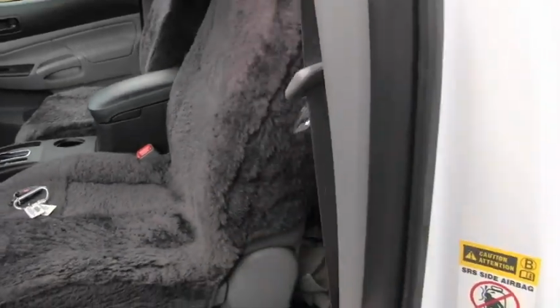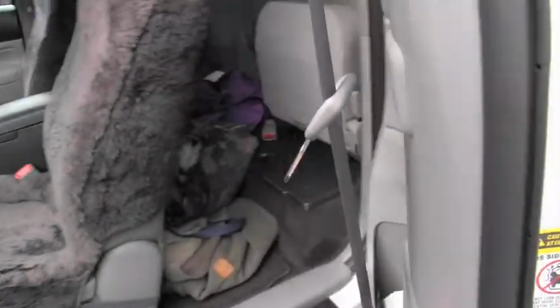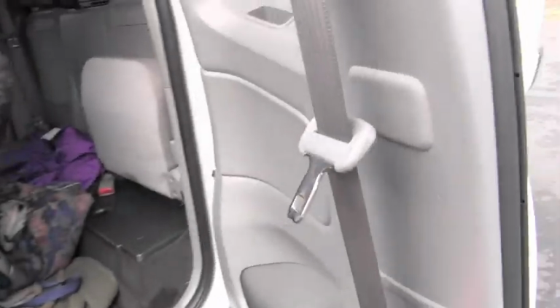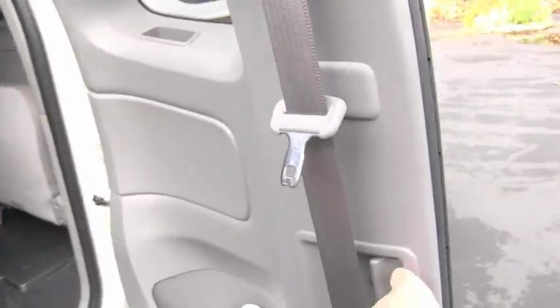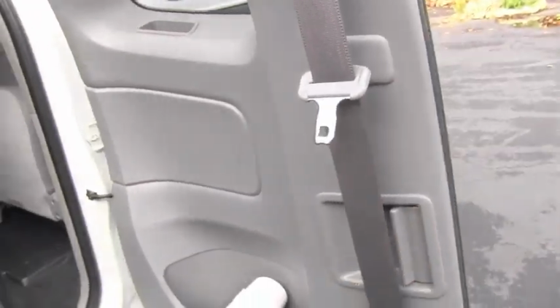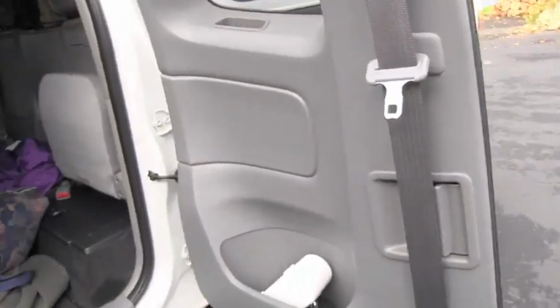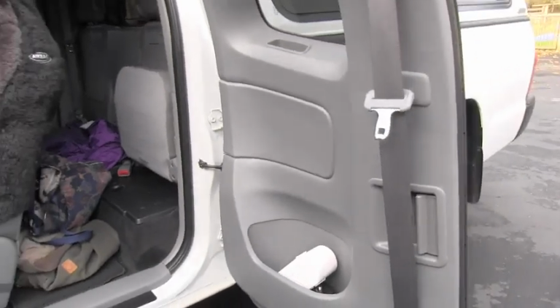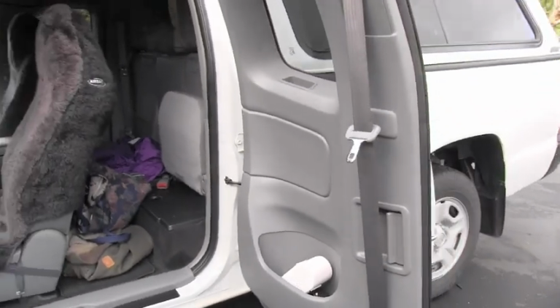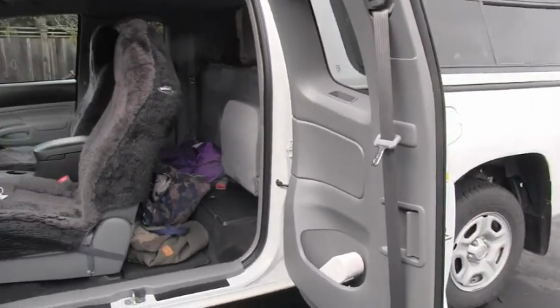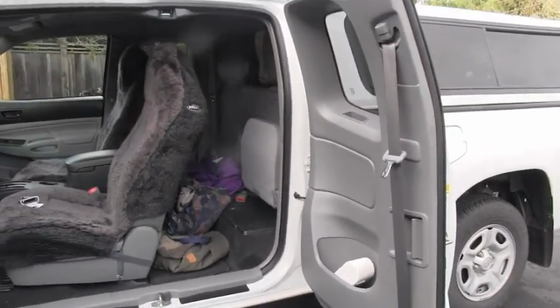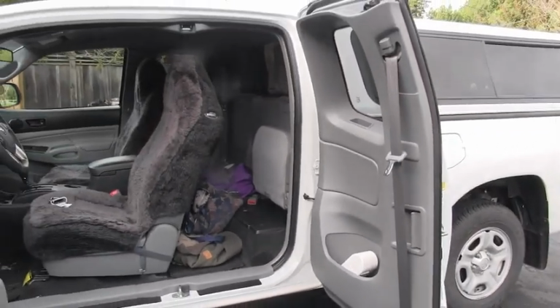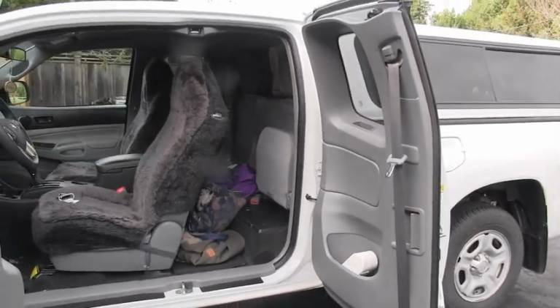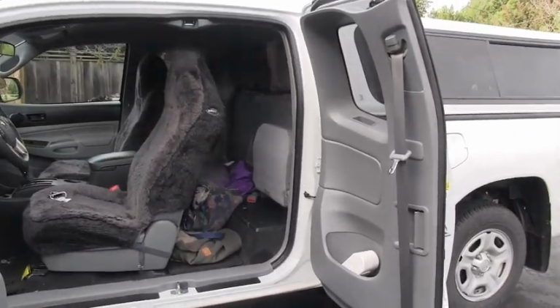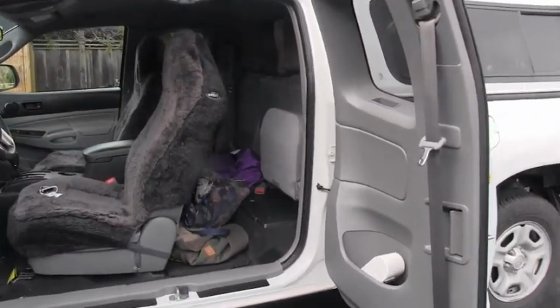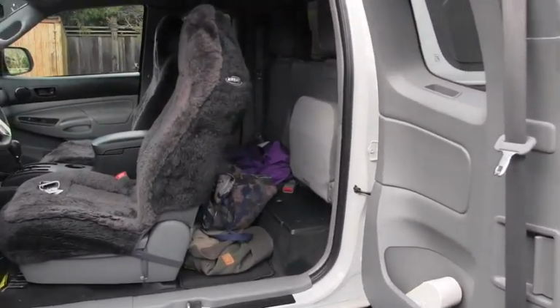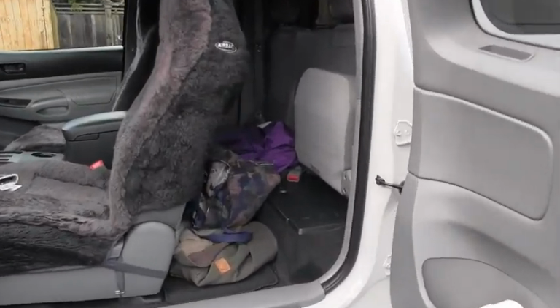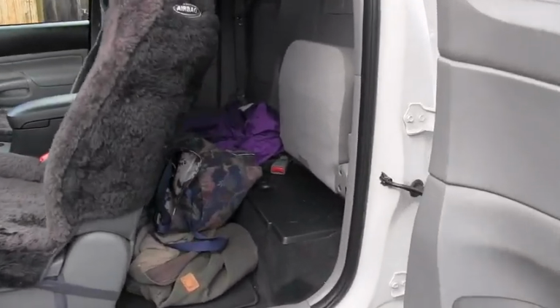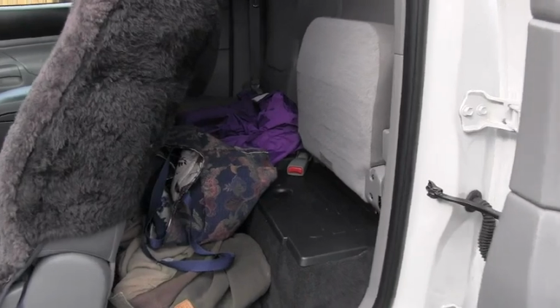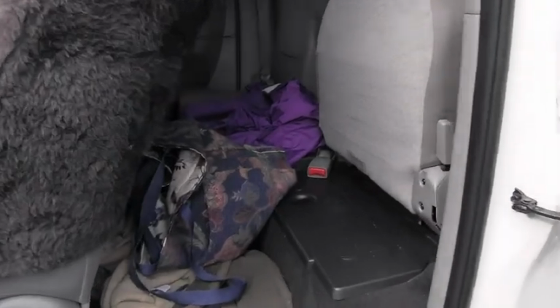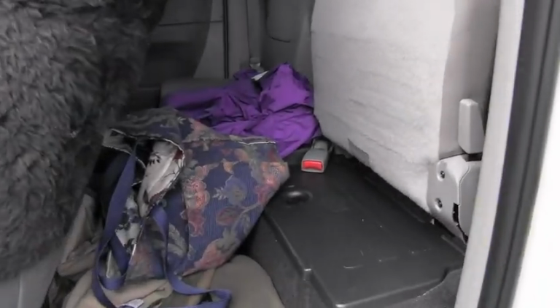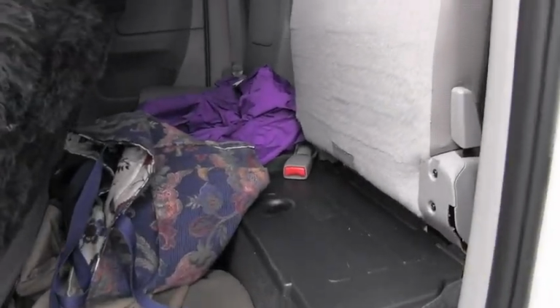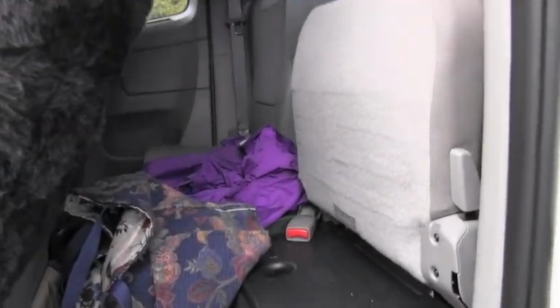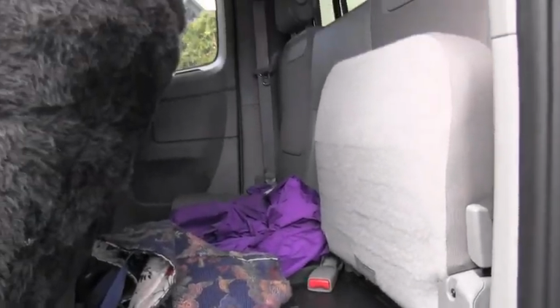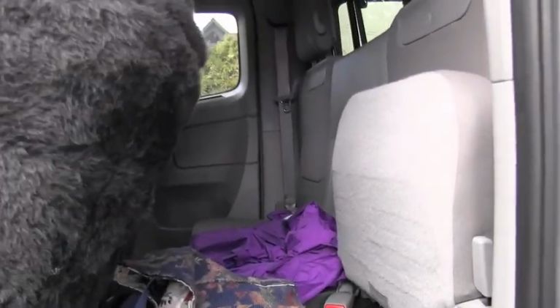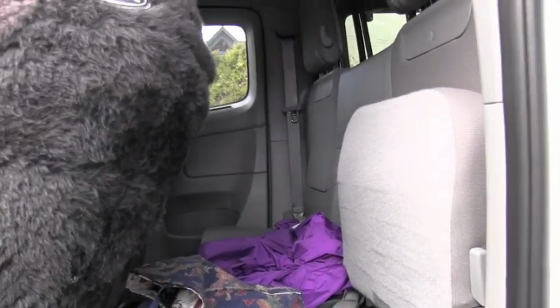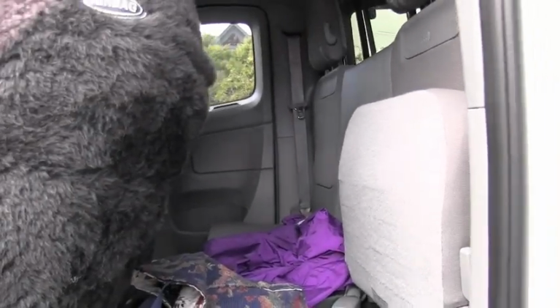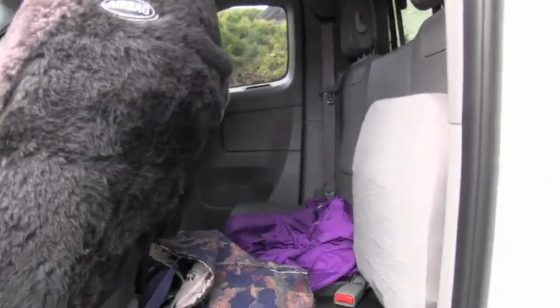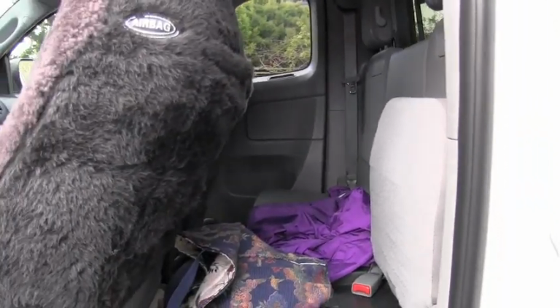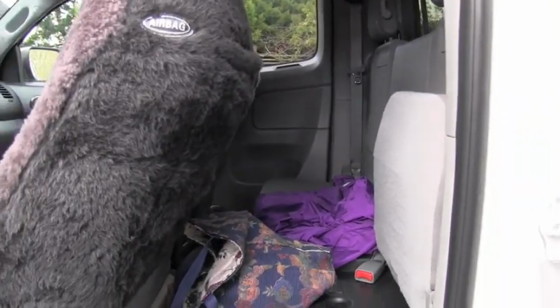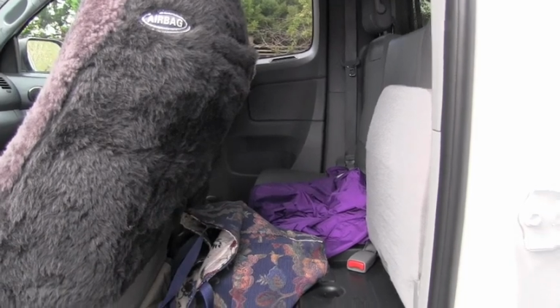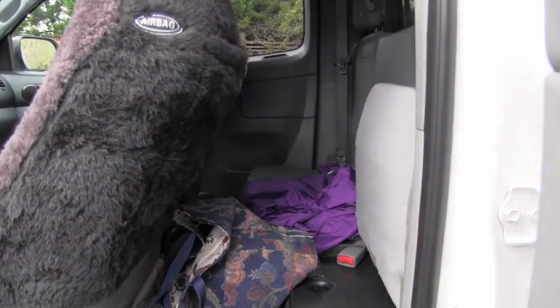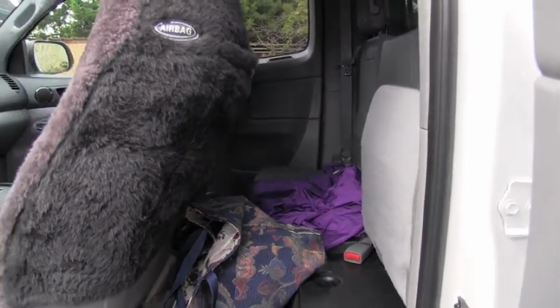It's pretty easy to get in the back because you have this suicide-style door, so it's not so bad. The space is basically extra storage — I will not say for more passengers, but extra storage.